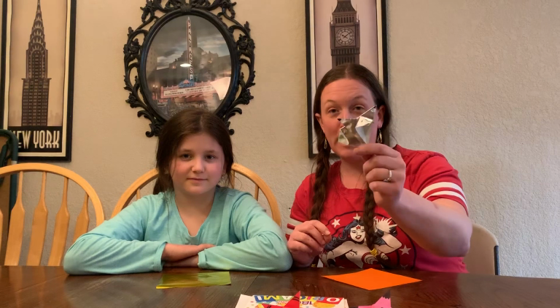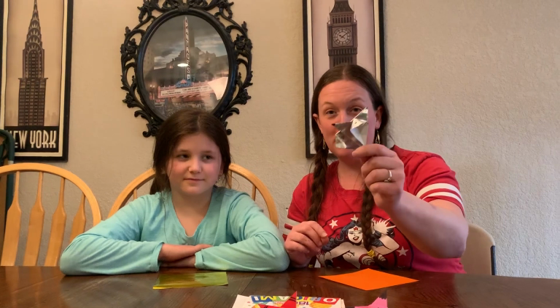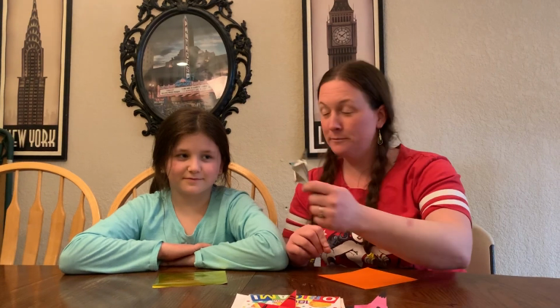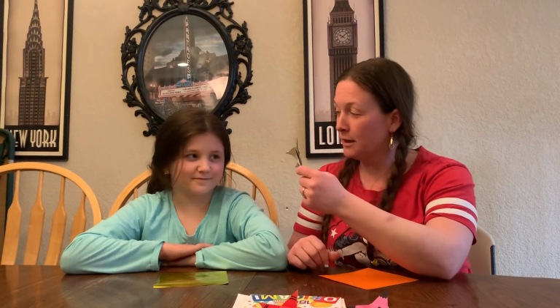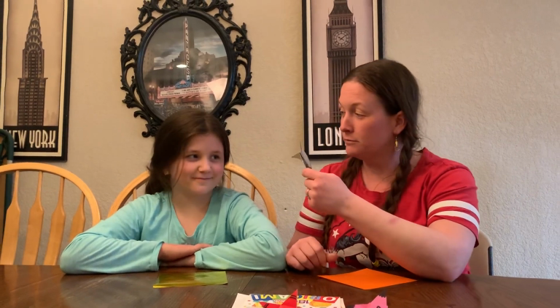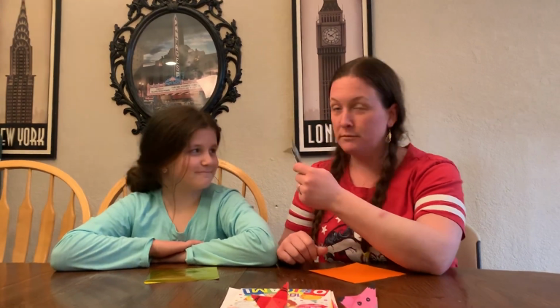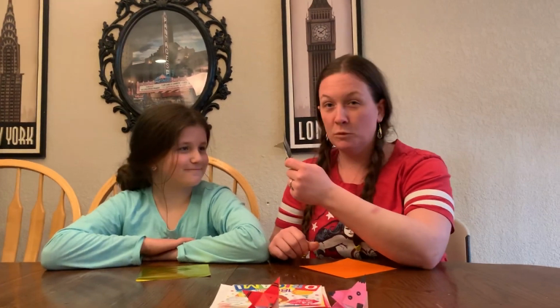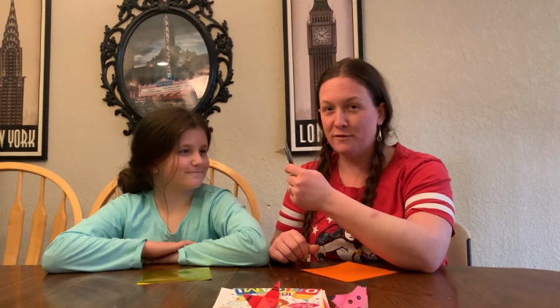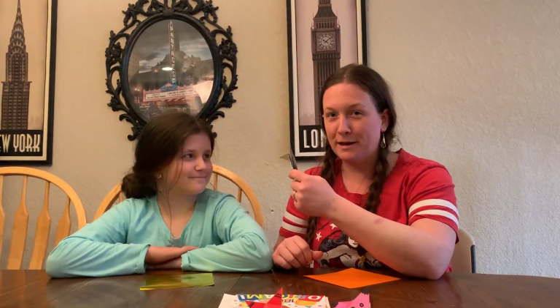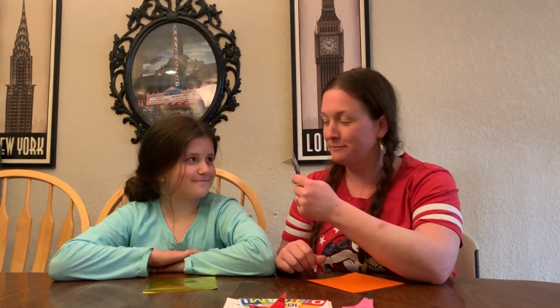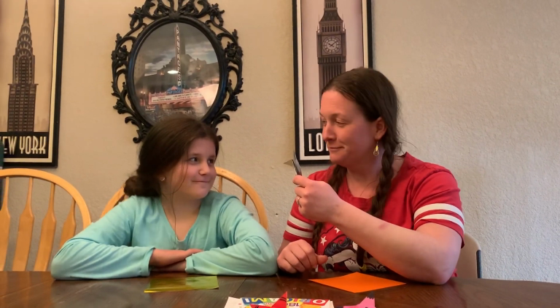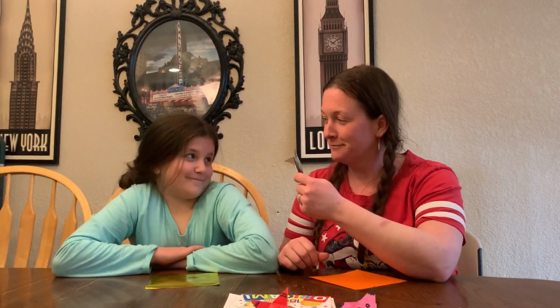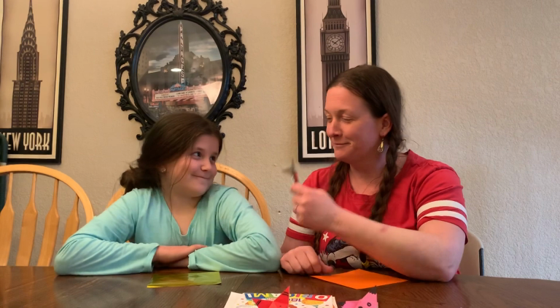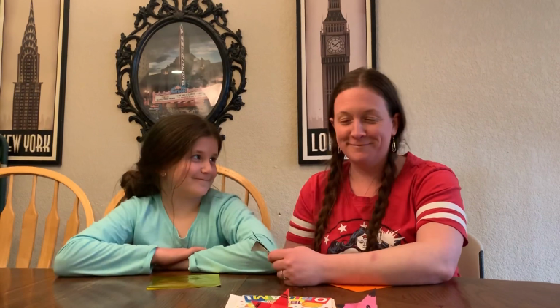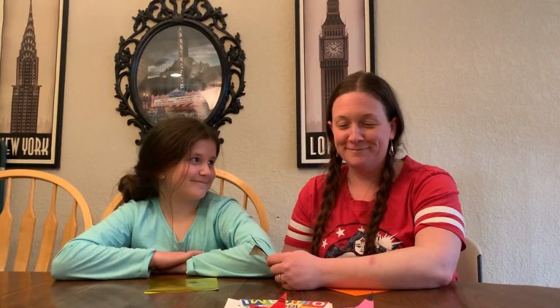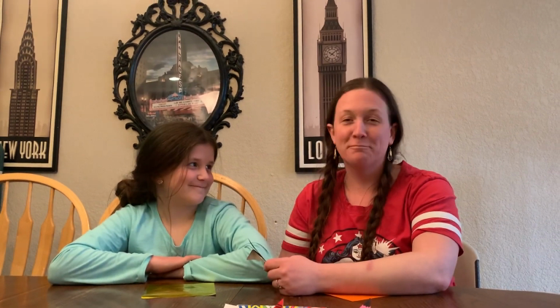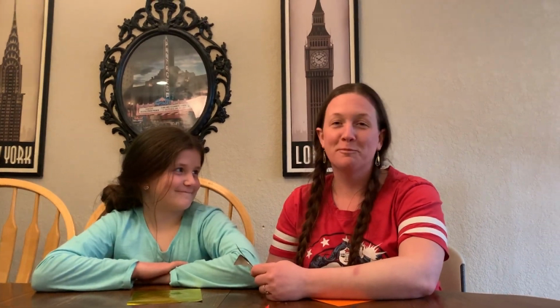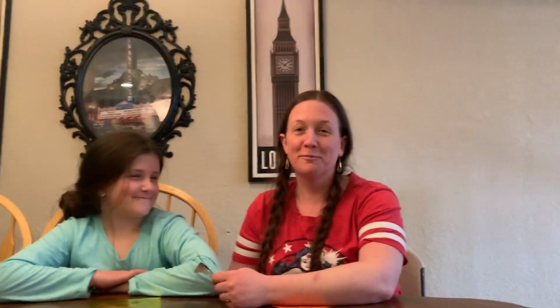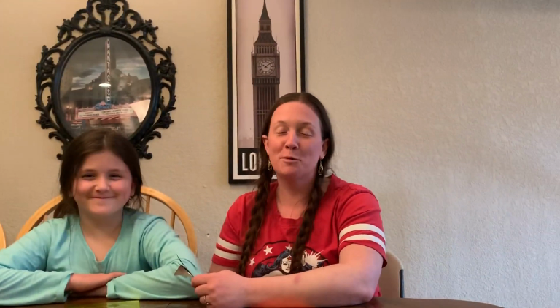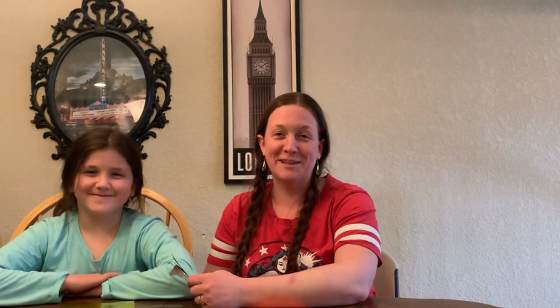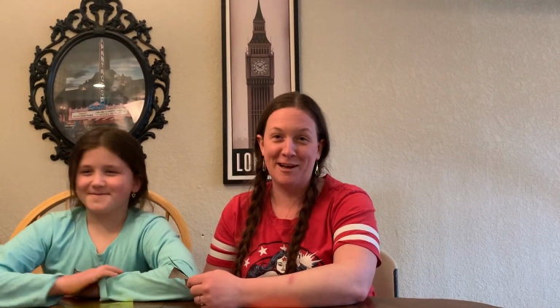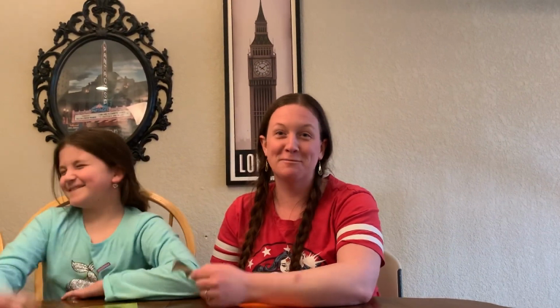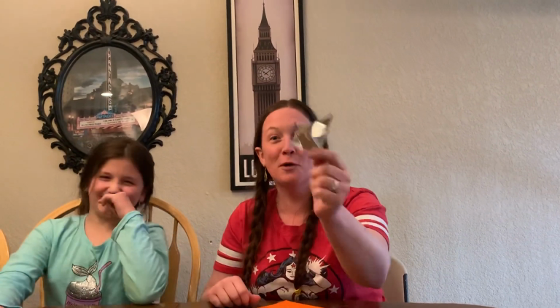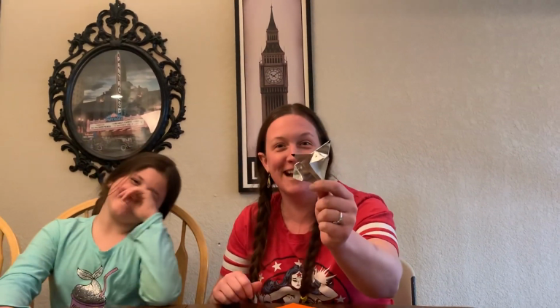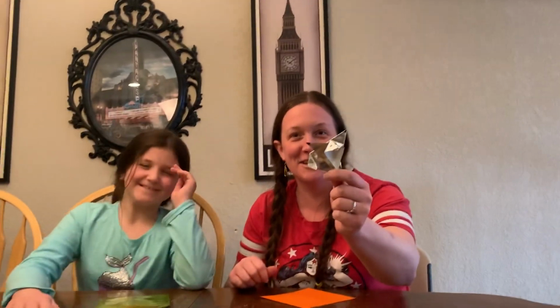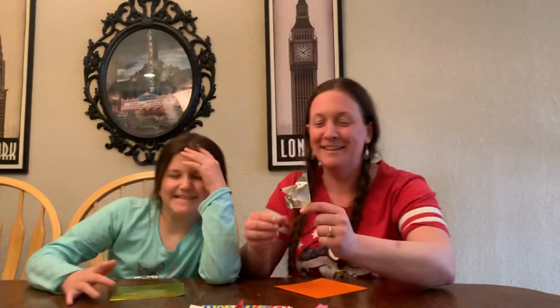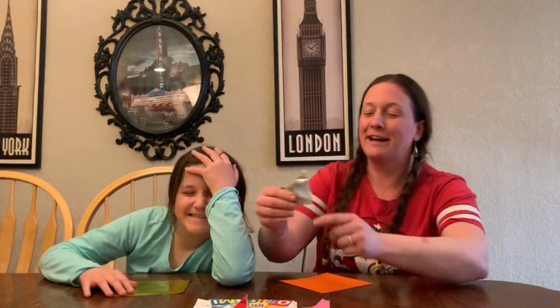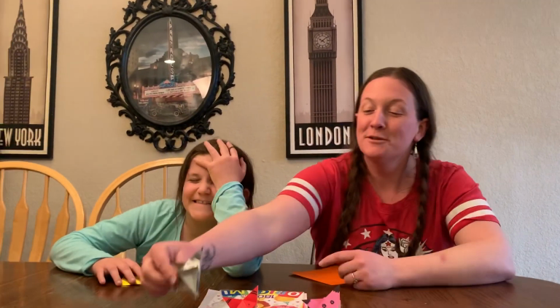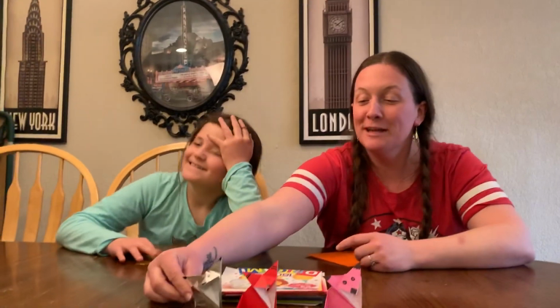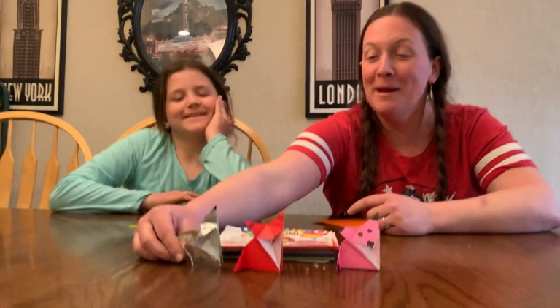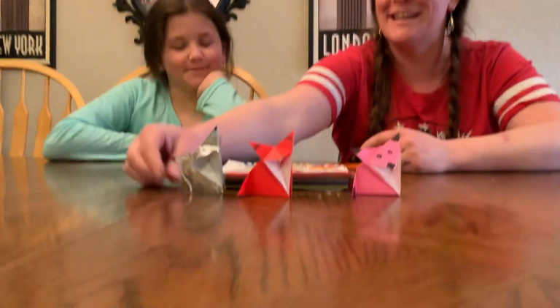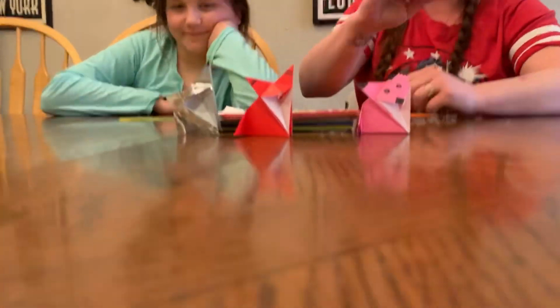Hi, my people. Hey, Quinn. What does the fox say? I hope you're singing the song out loud because Quinn's not gonna do it. All right. So guess what we're making today, you guys?